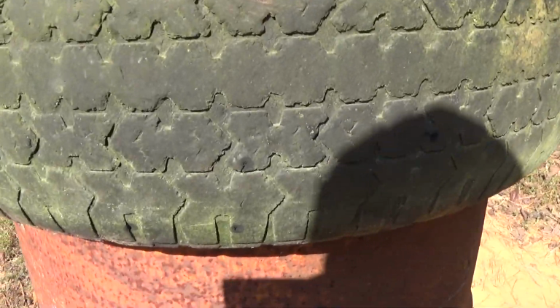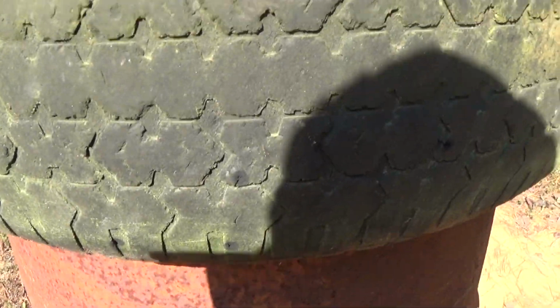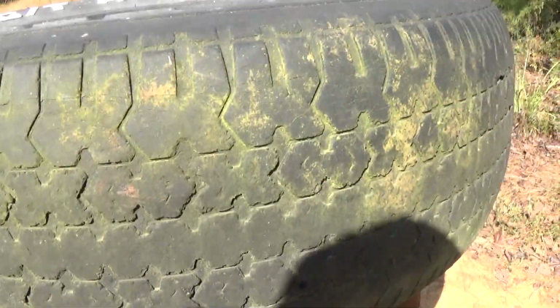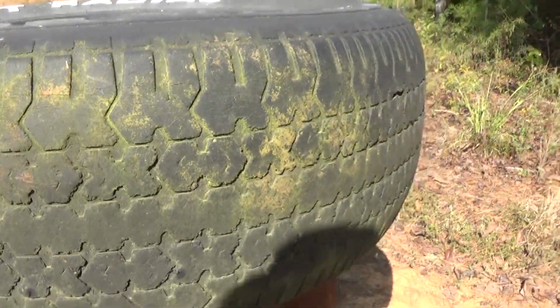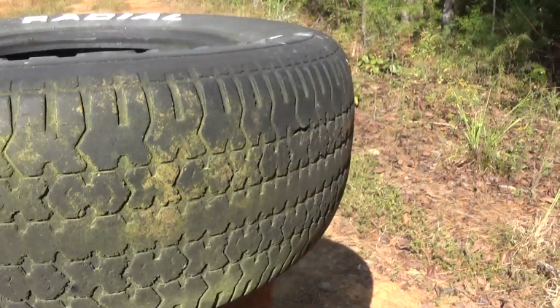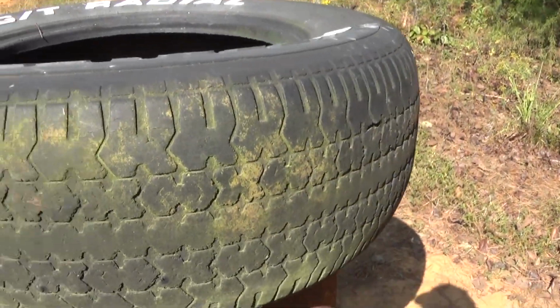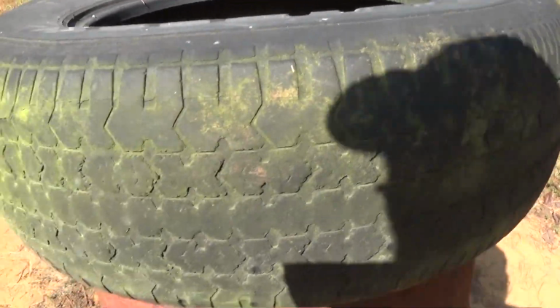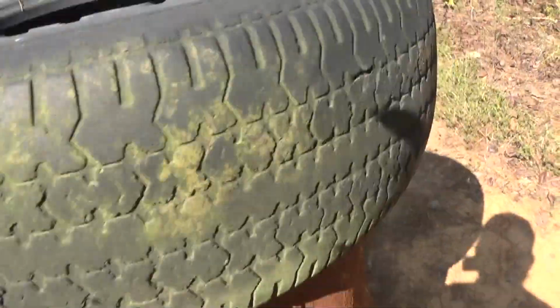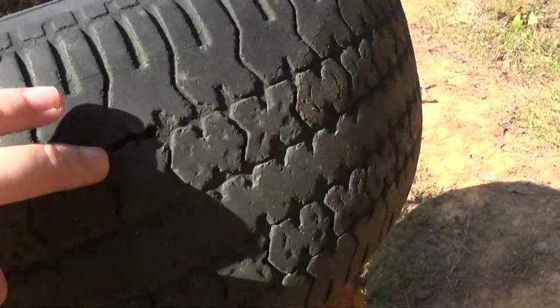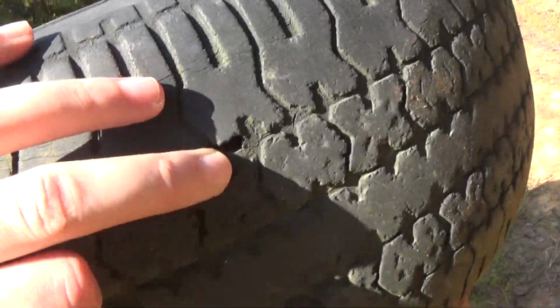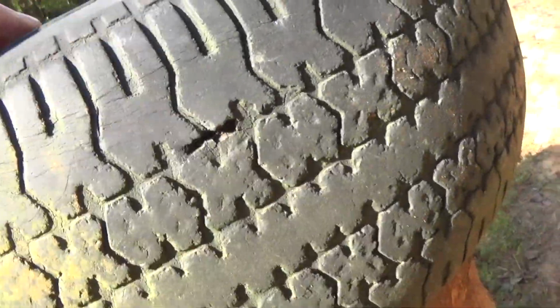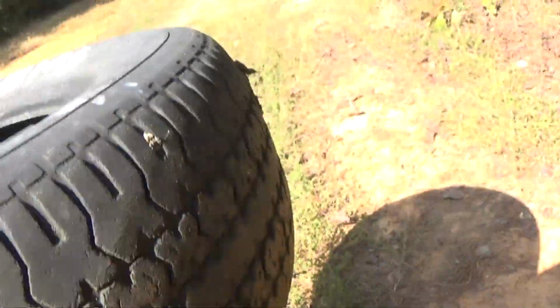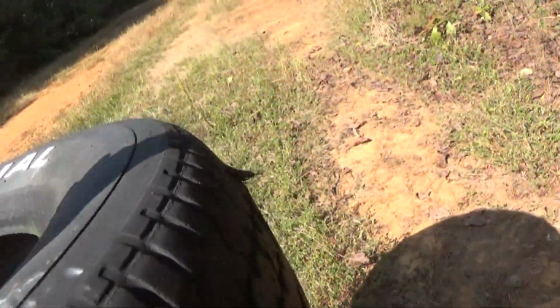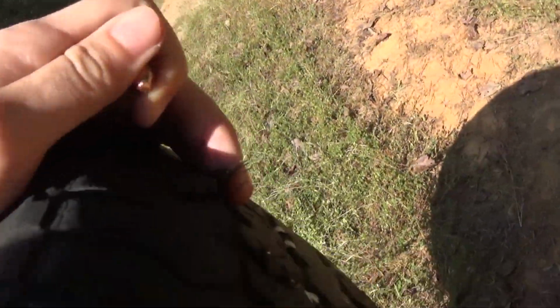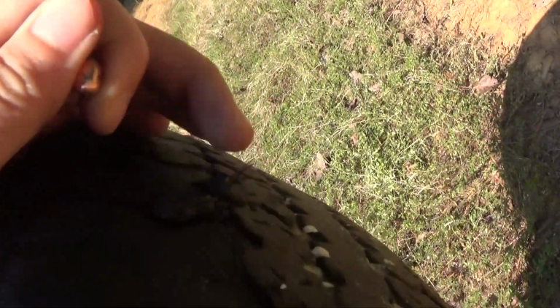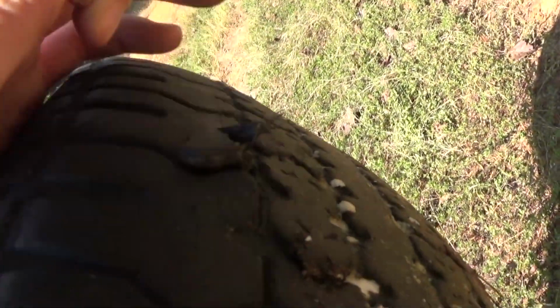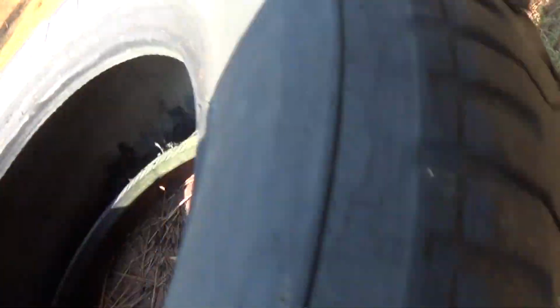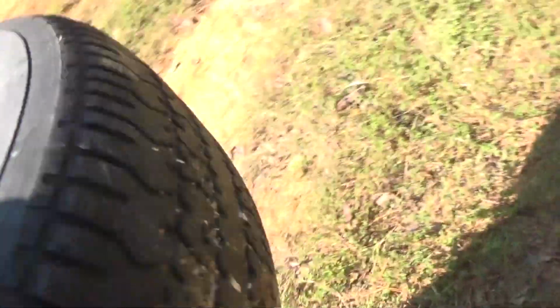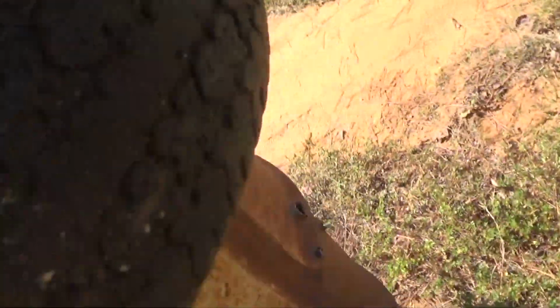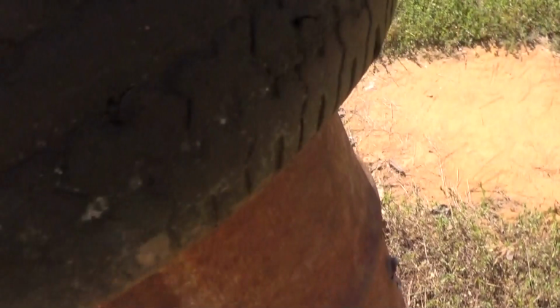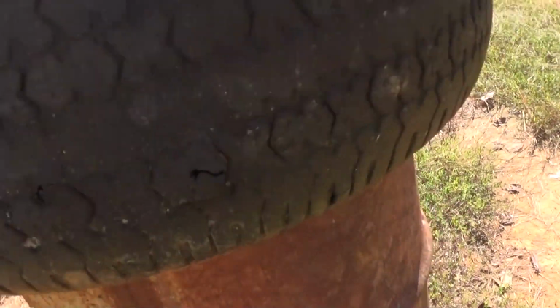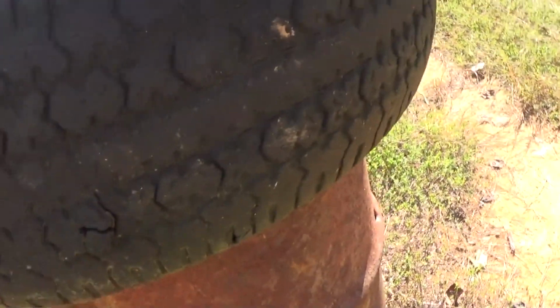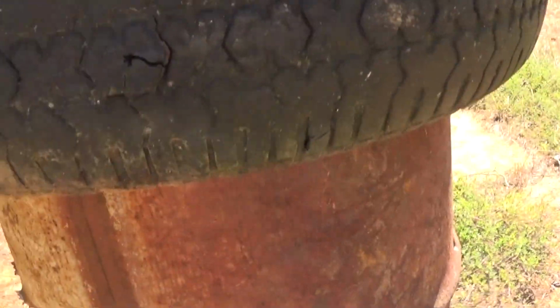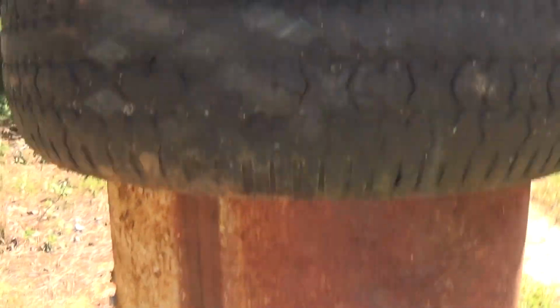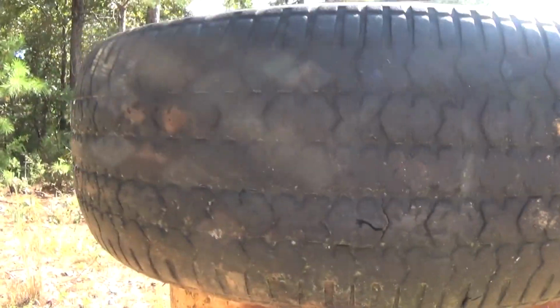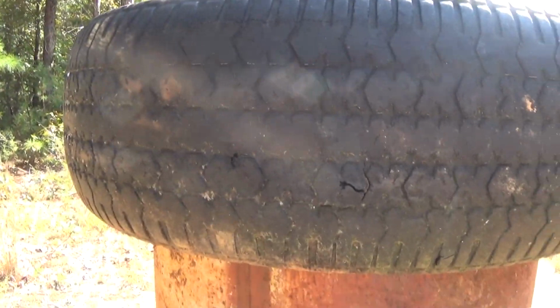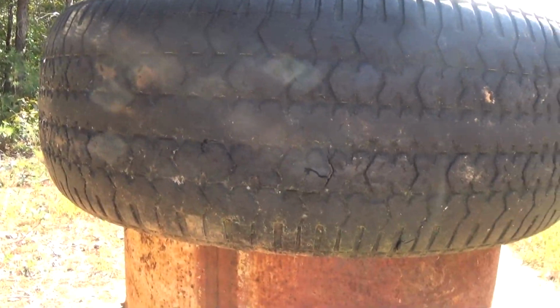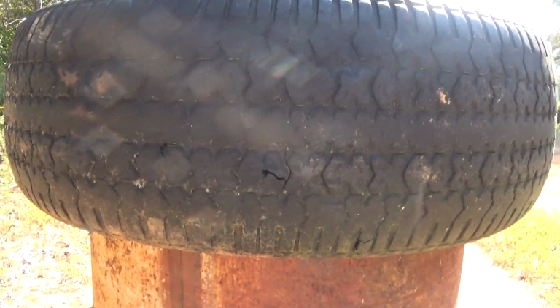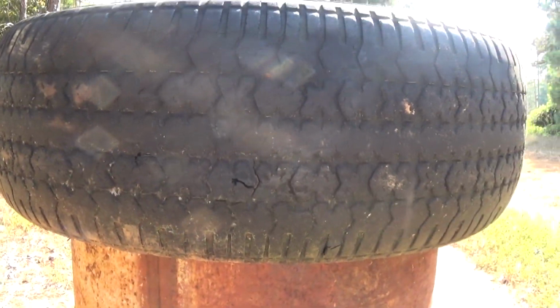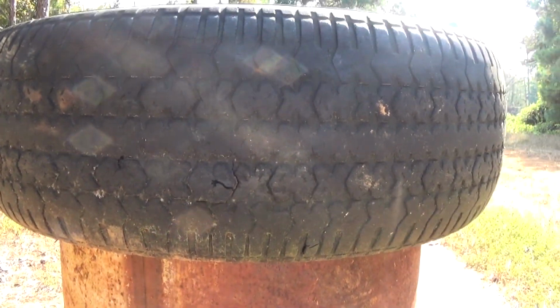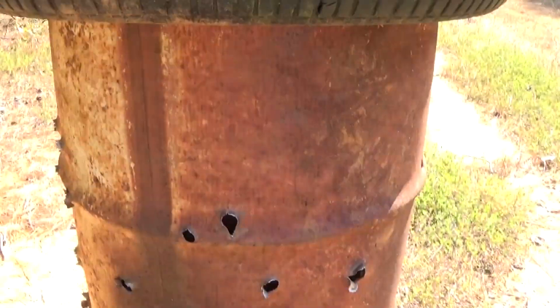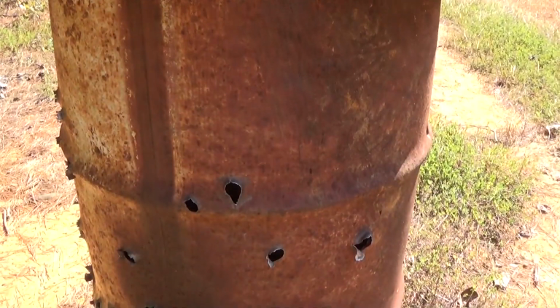You can see the punctures where it went through the first area of the tire. There's actually one there that went to the side here. For the most part it was full penetration. It's a nine millimeter.